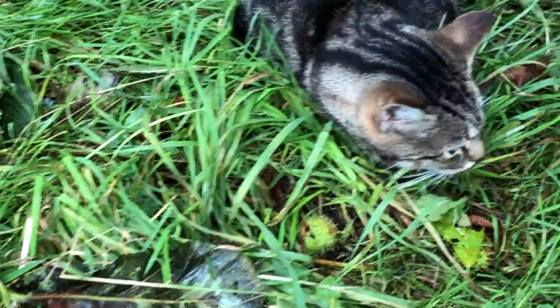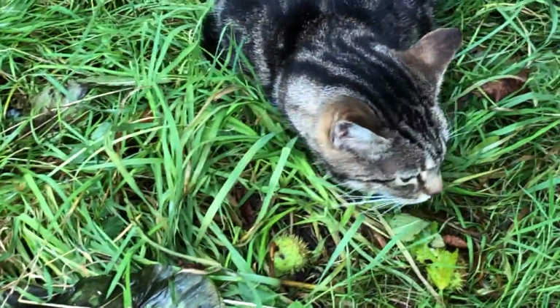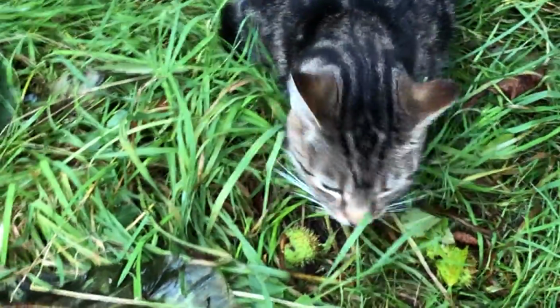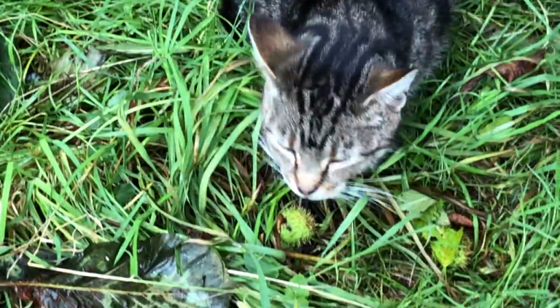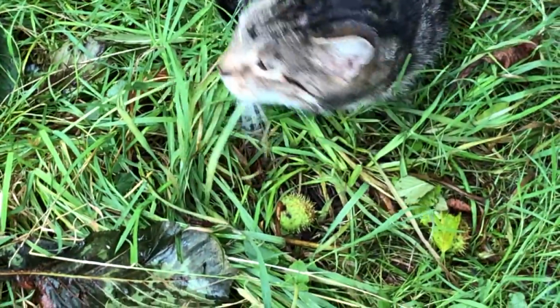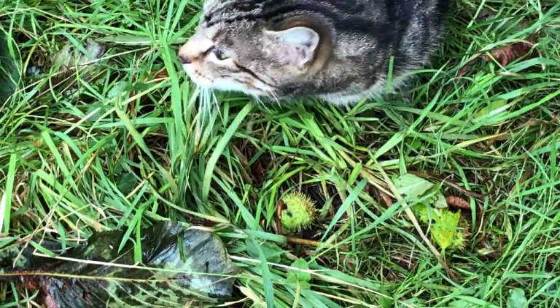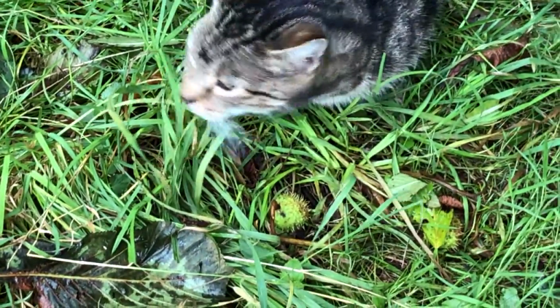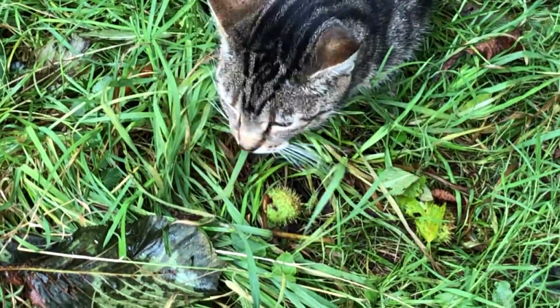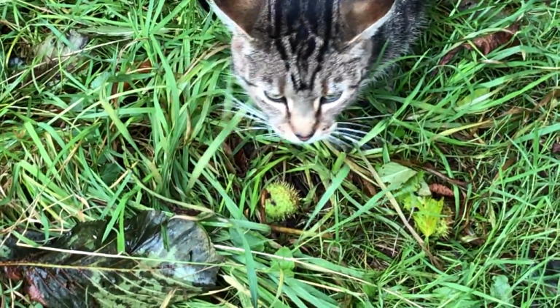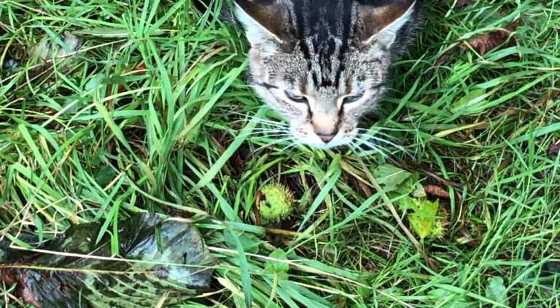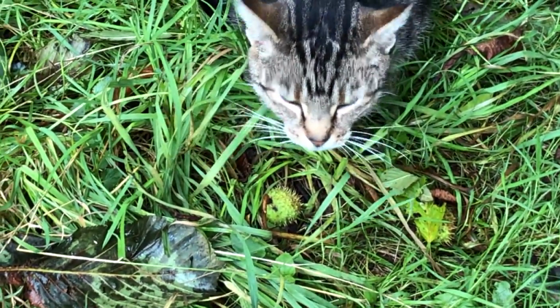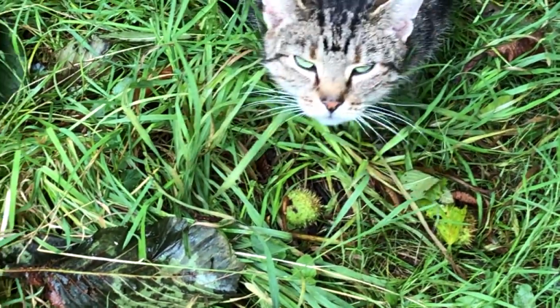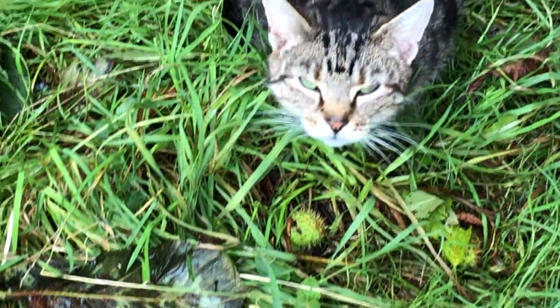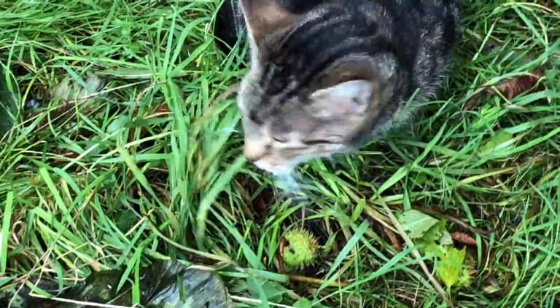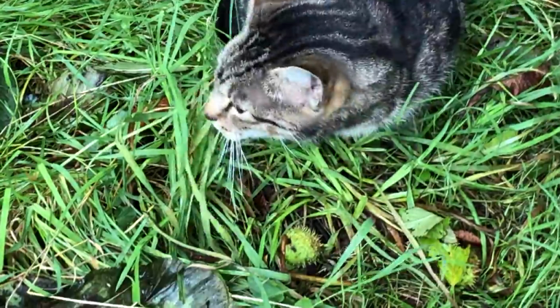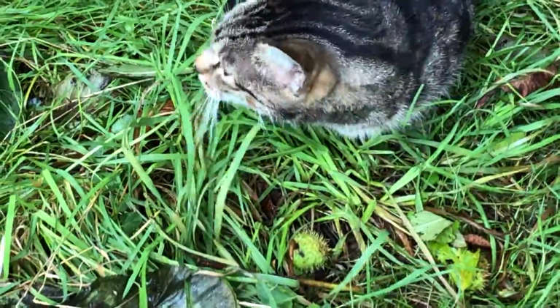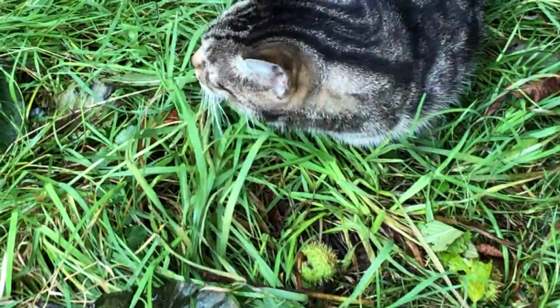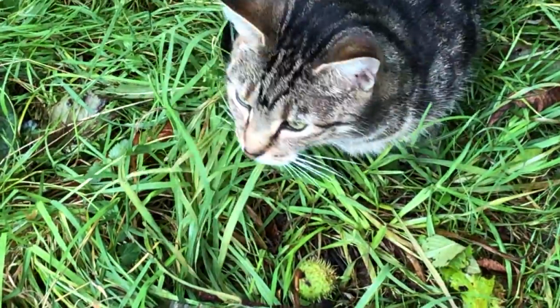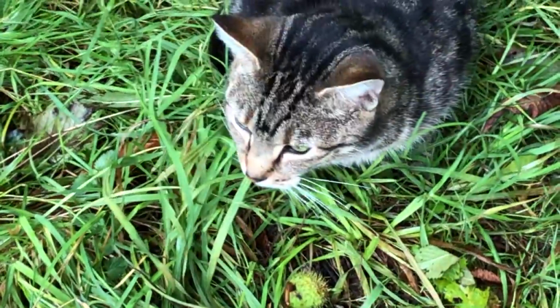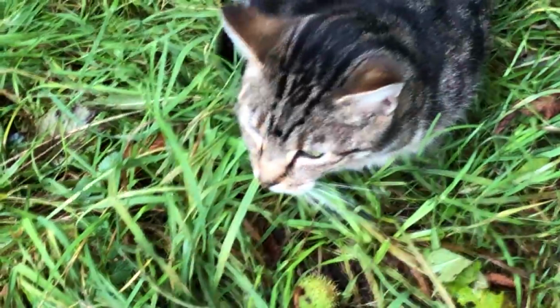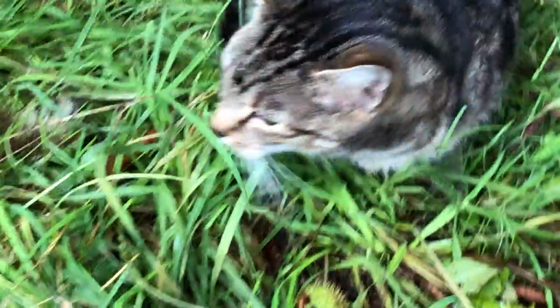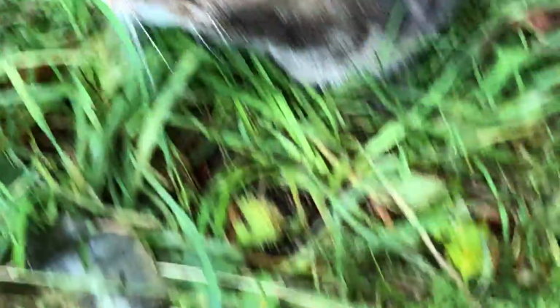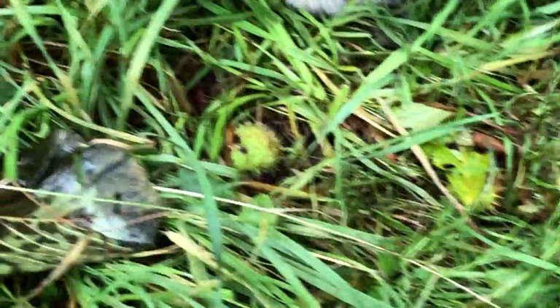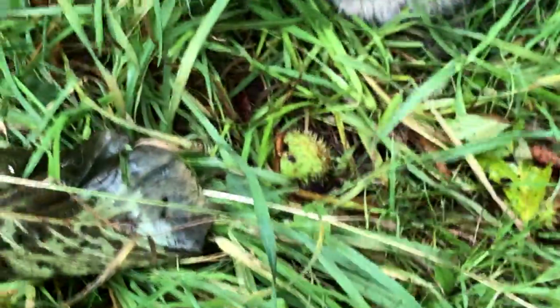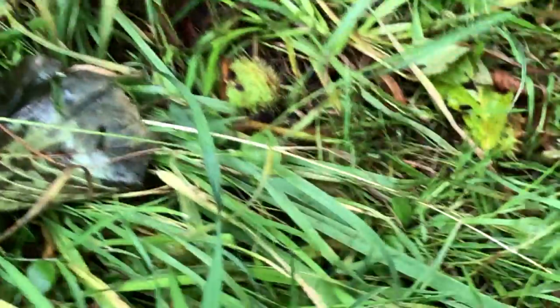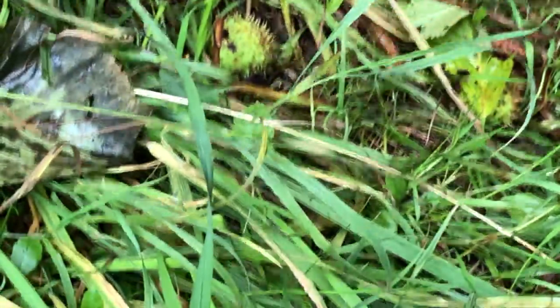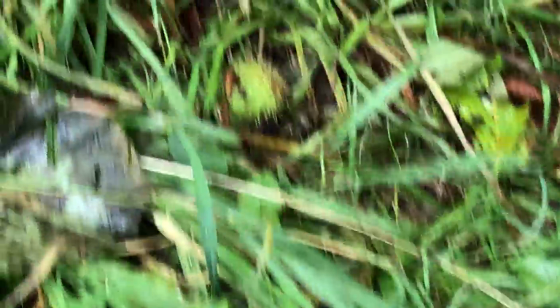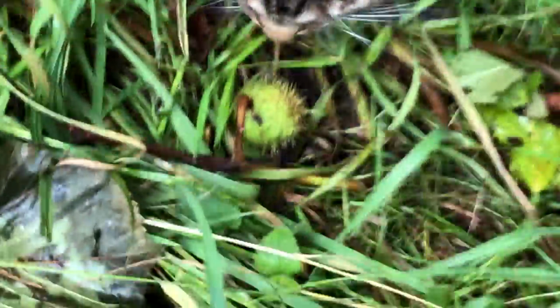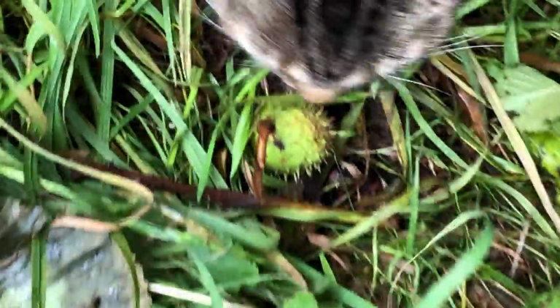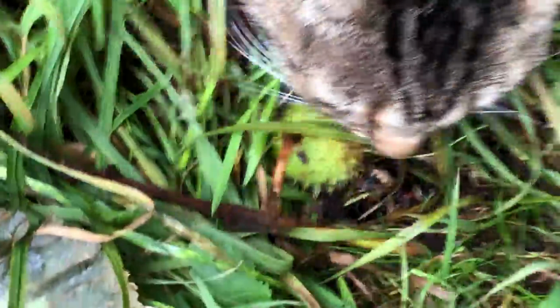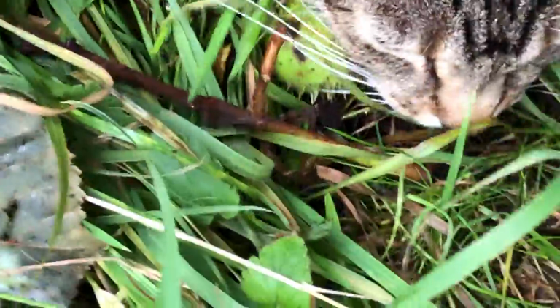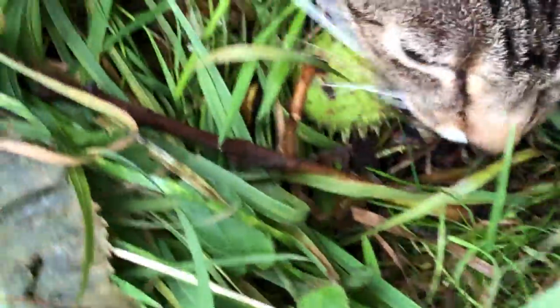I've never seen a cat use a conker to do some grooming. I'll admit that's a first — you're using a conker to do some grooming.